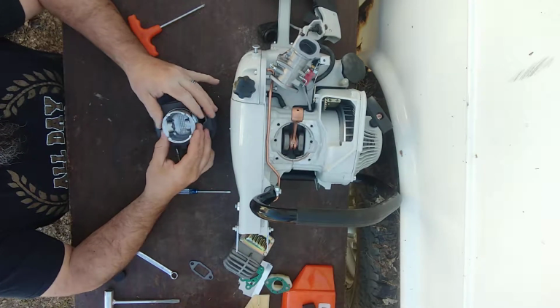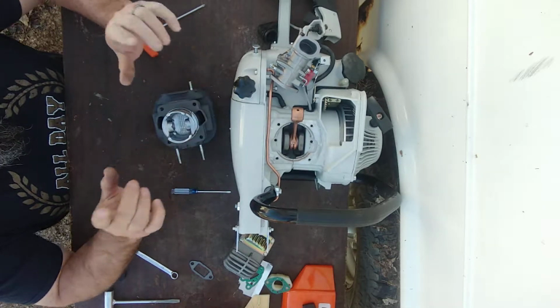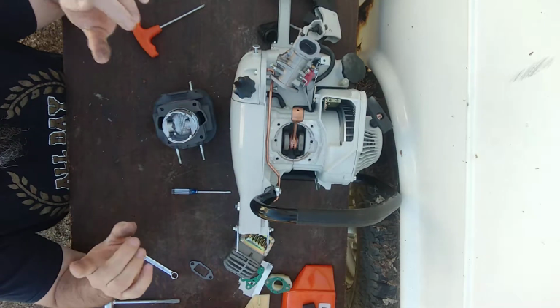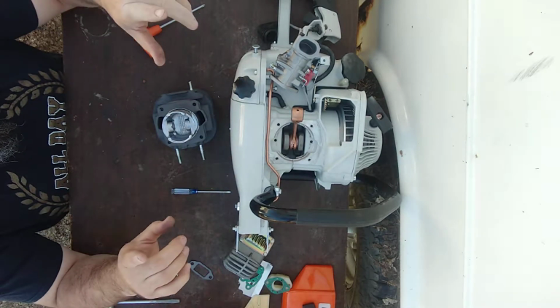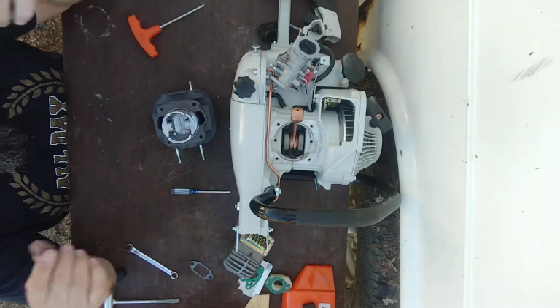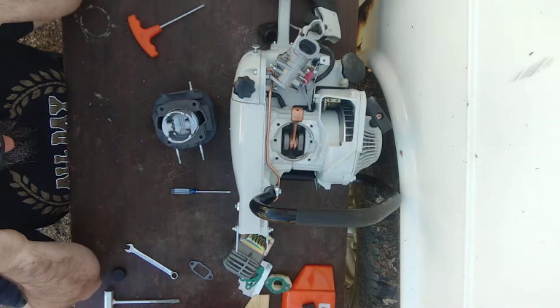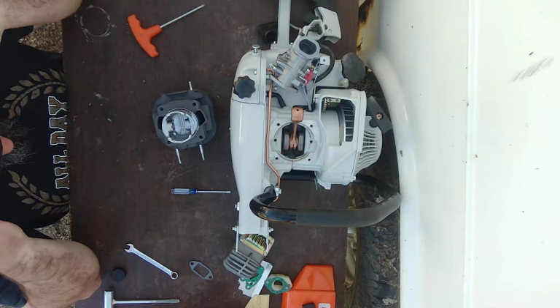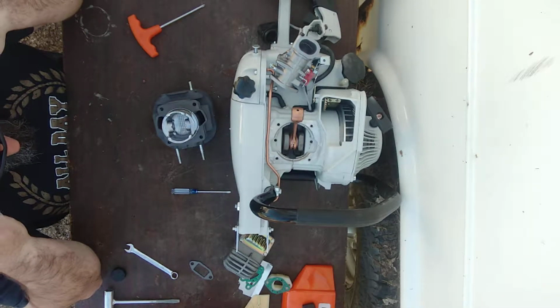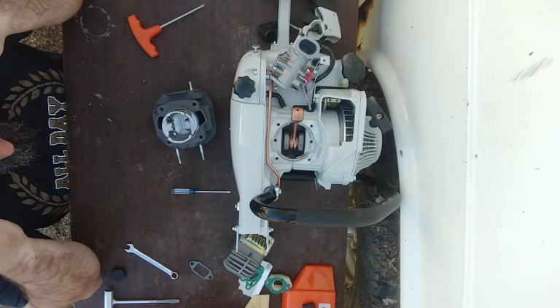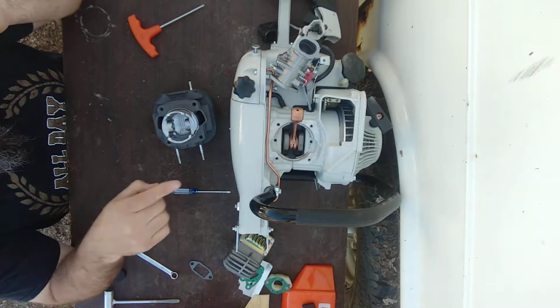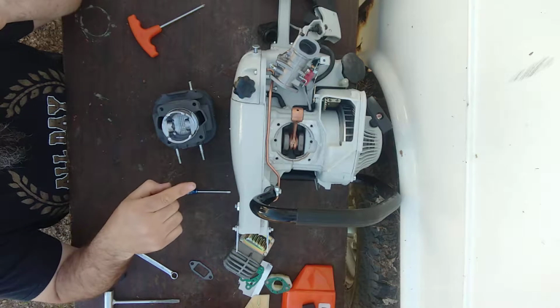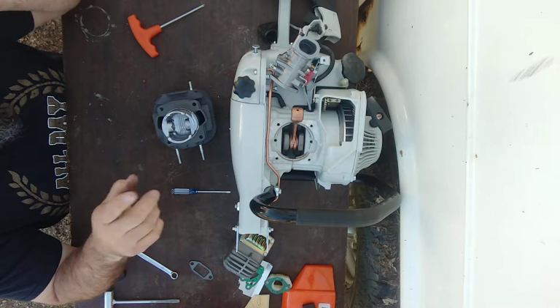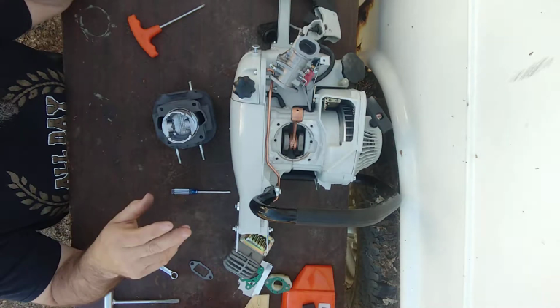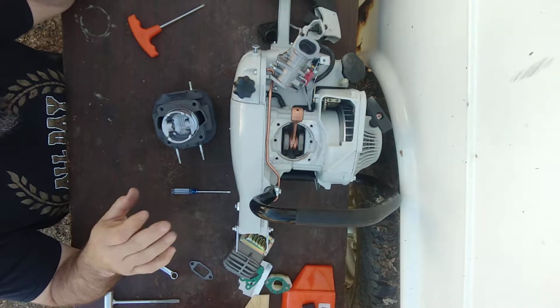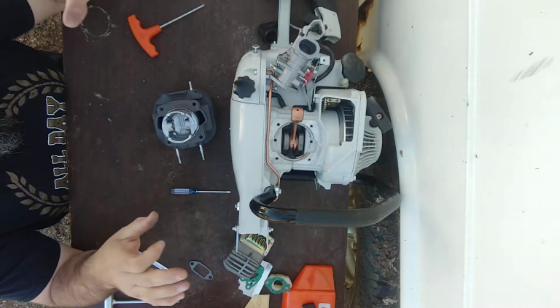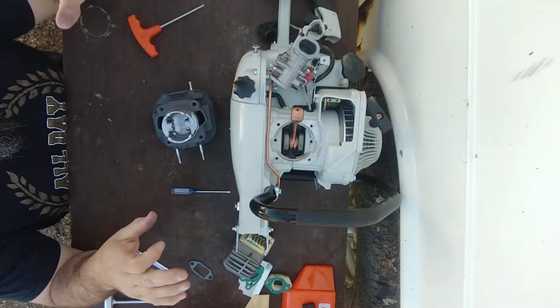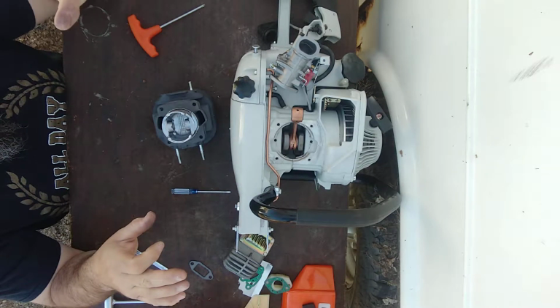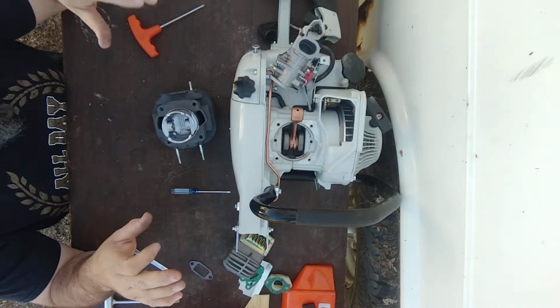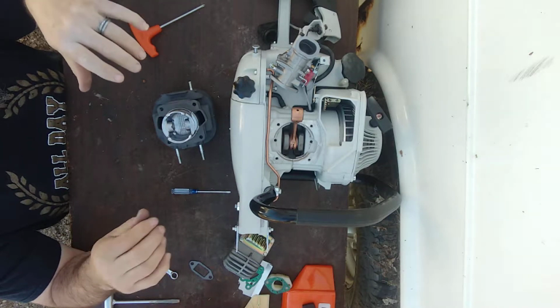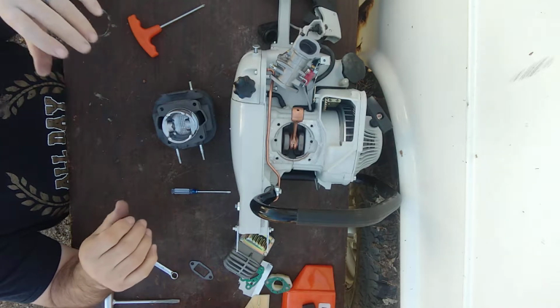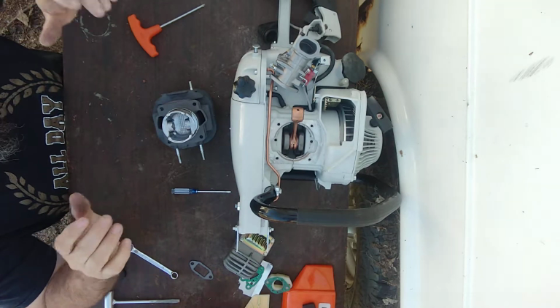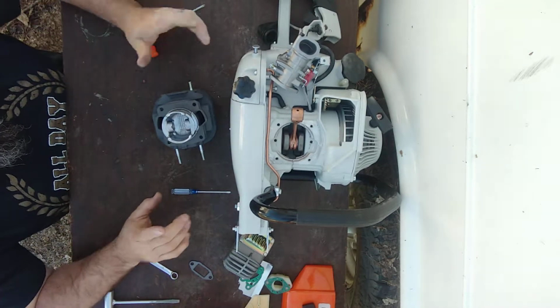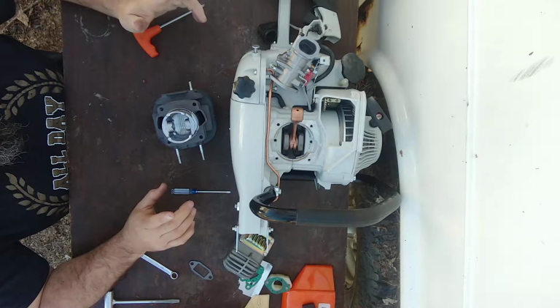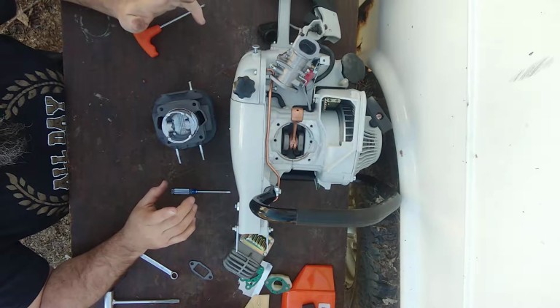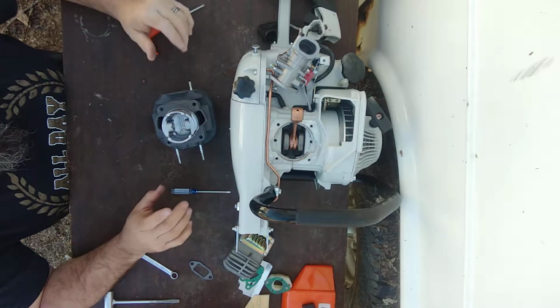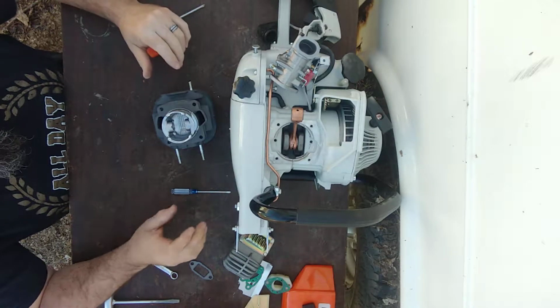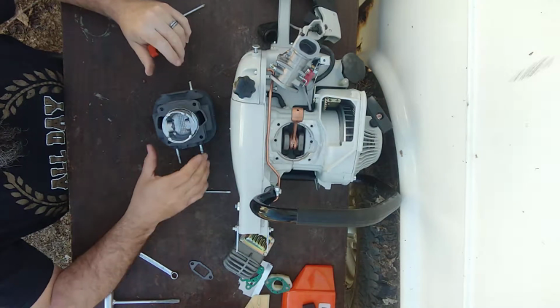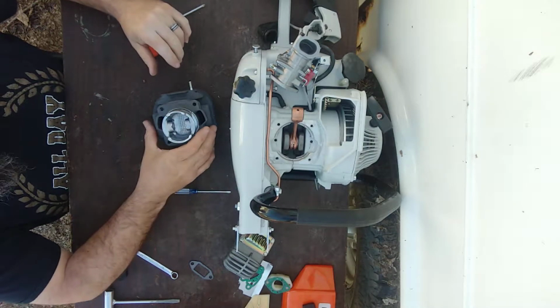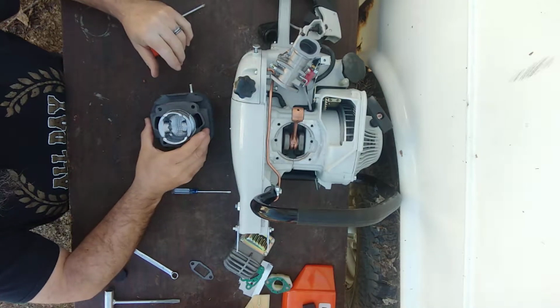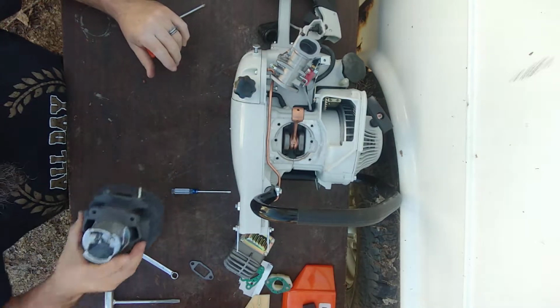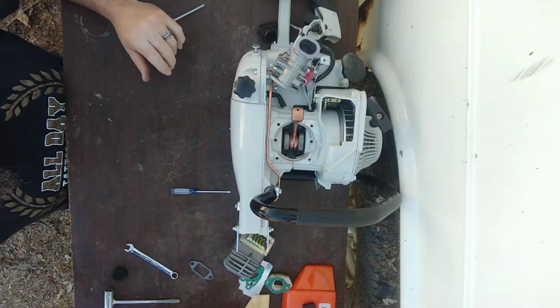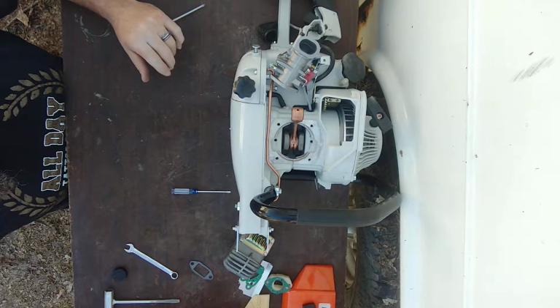Now, if you wanted to put three-bond on there and delete the gasket, right now is the step that you would do that. I'm going to illustrate what you need to do to figure out your clearances.